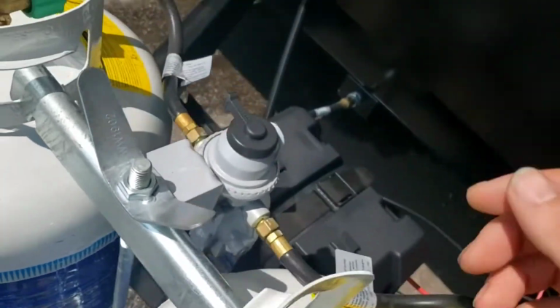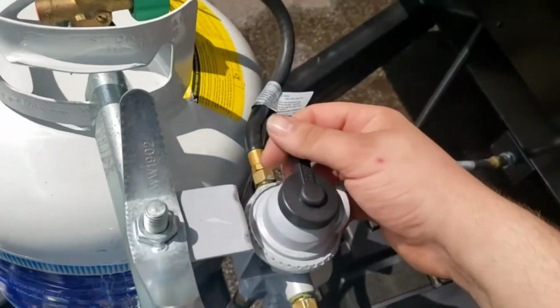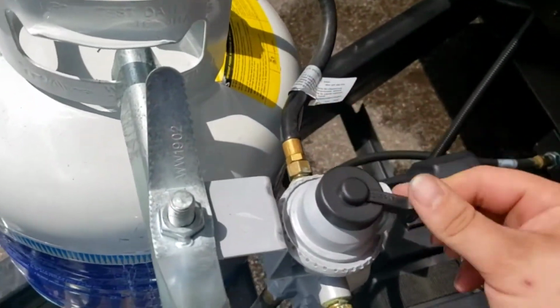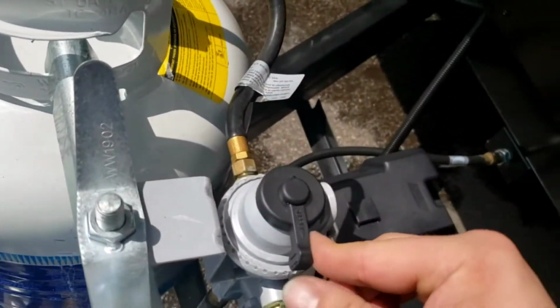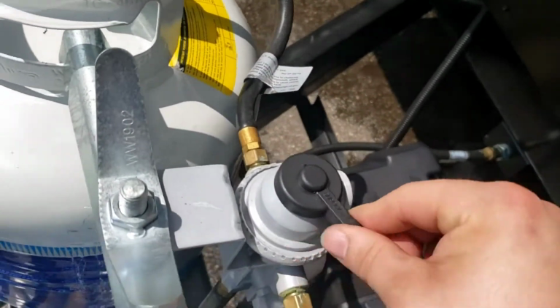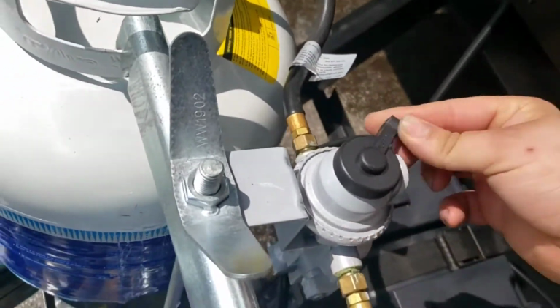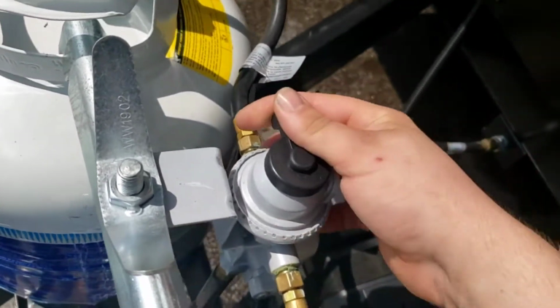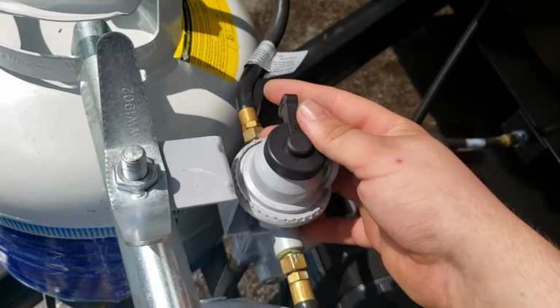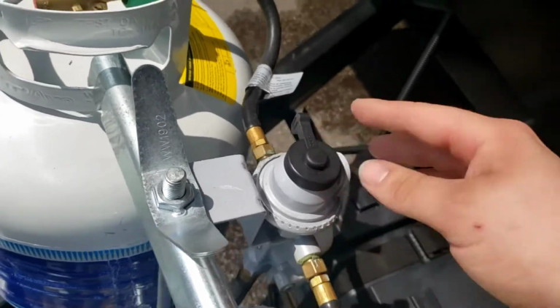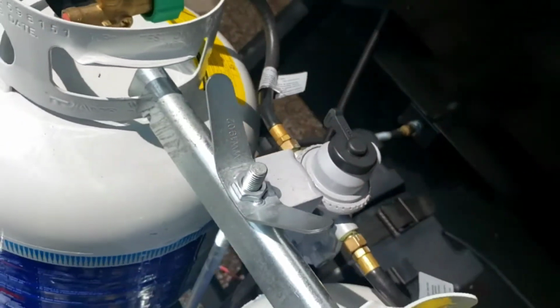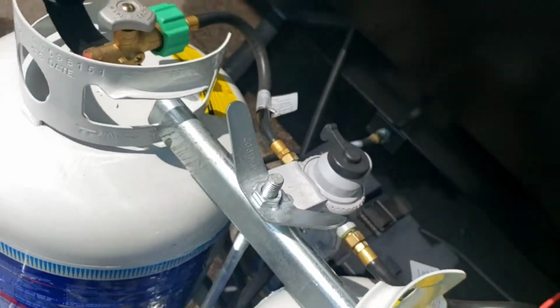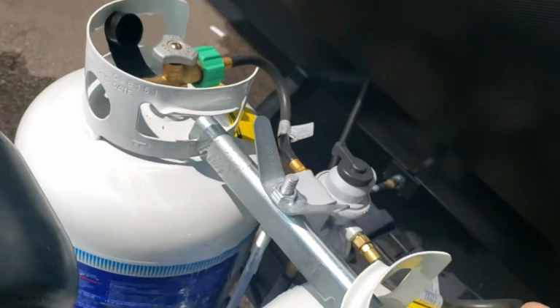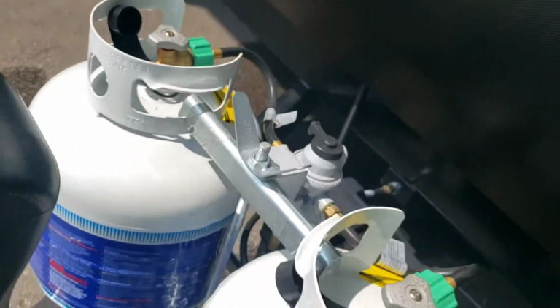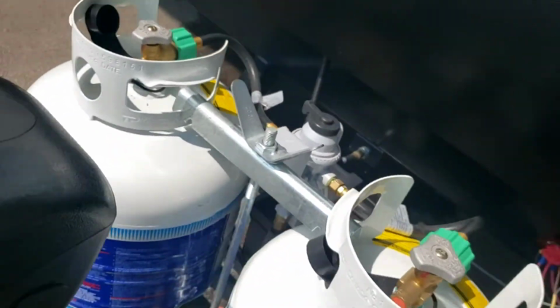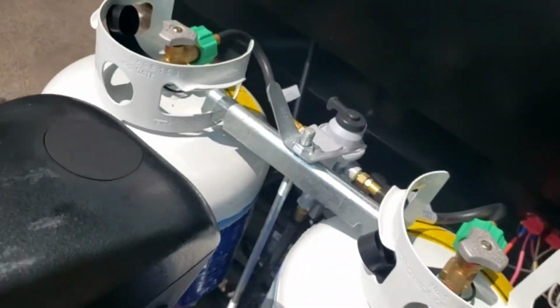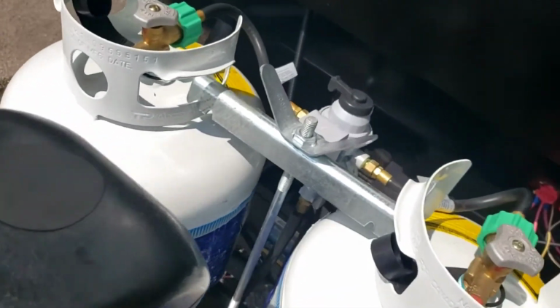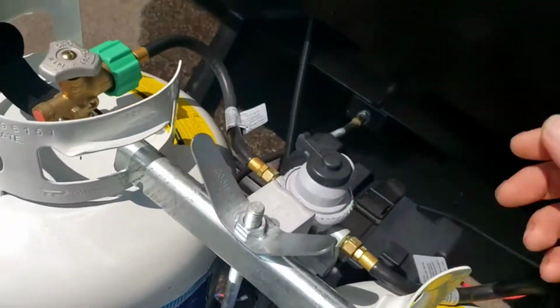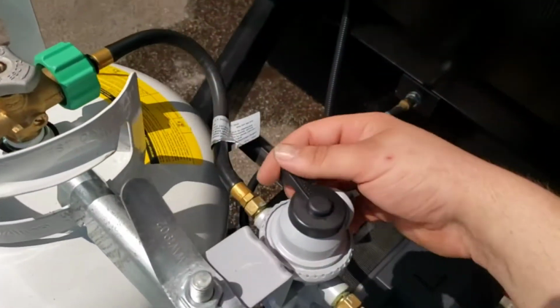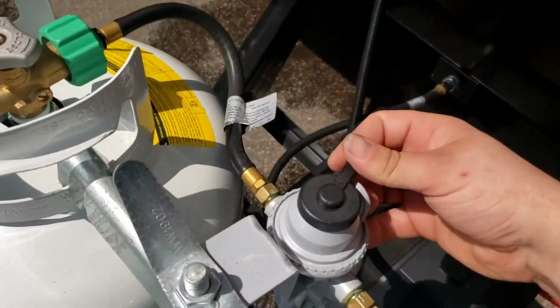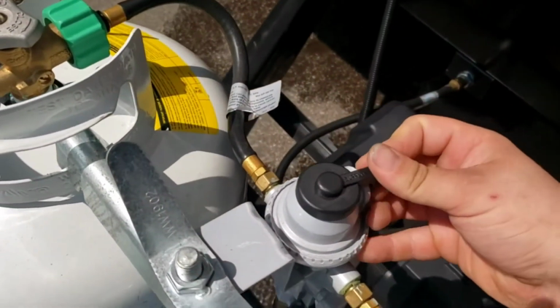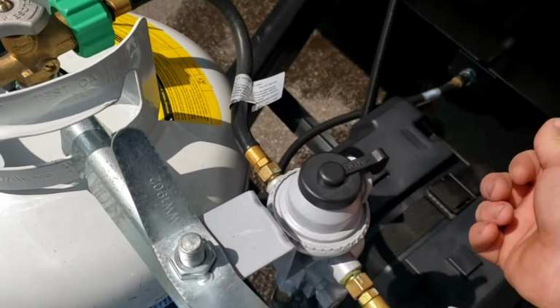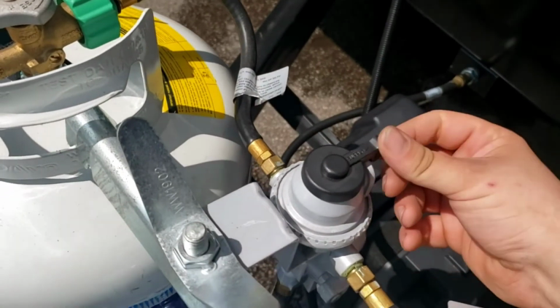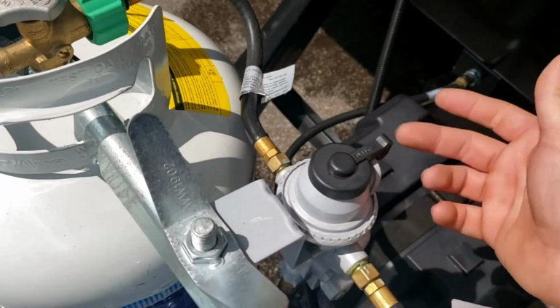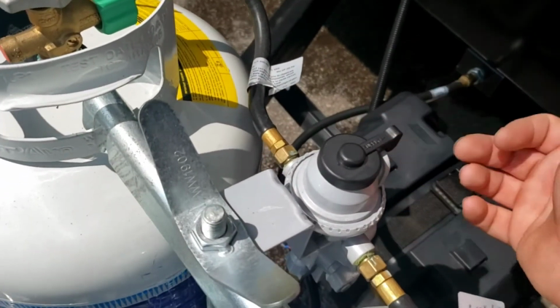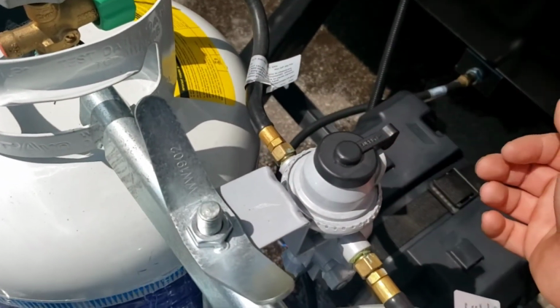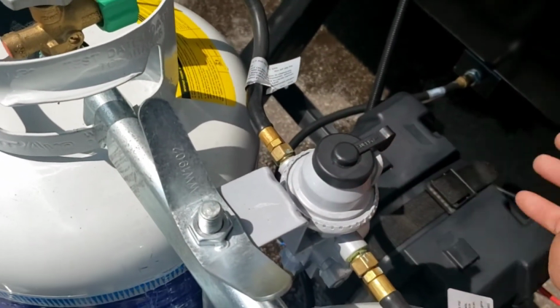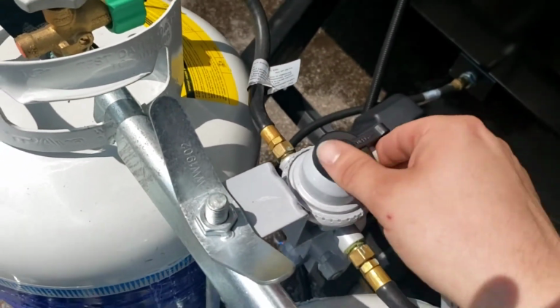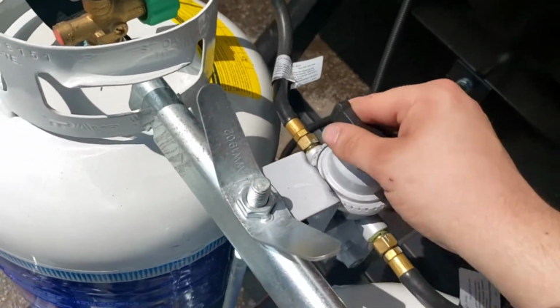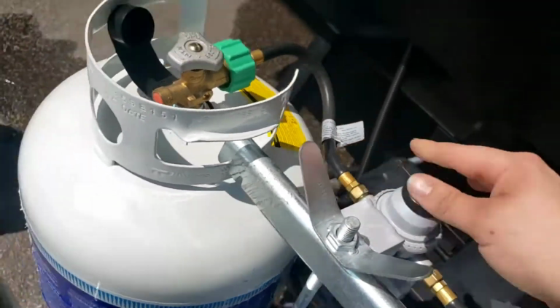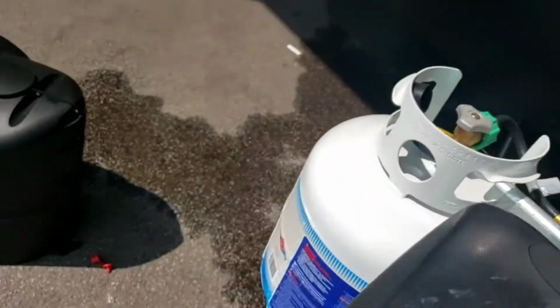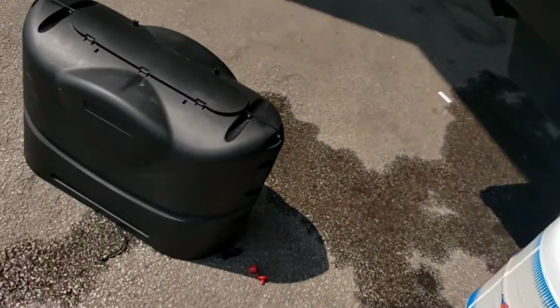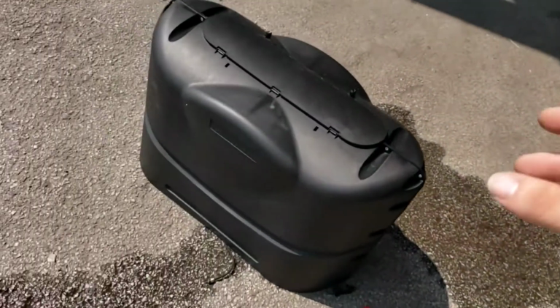The selector doesn't move to indicate it has switched, so you have no way of knowing it has switched — keep that in mind. Some people put the selector in the middle thinking it's going to pull from both tanks equally. It doesn't work that way — it's one side or the other.